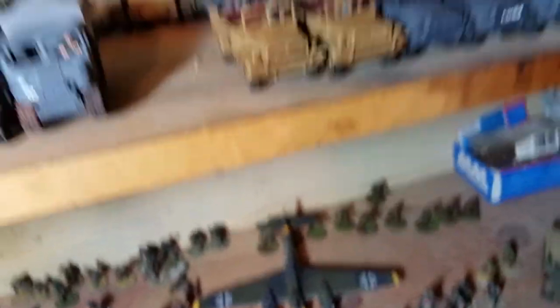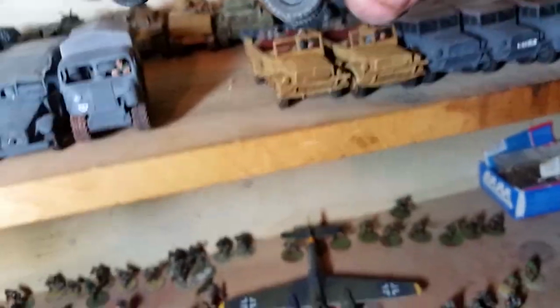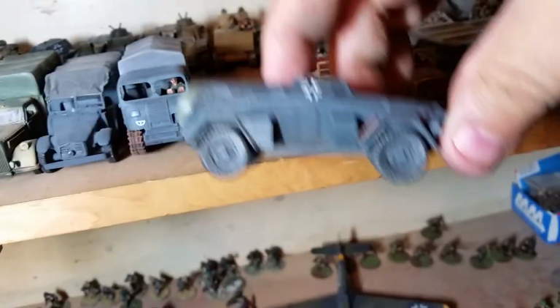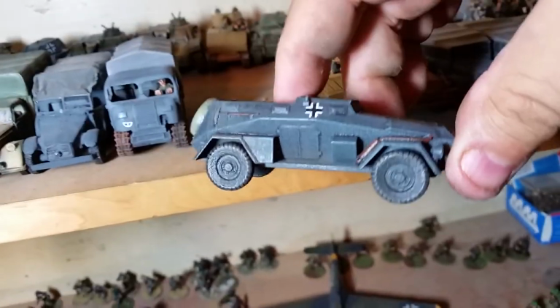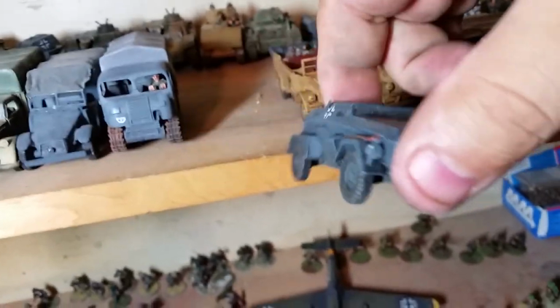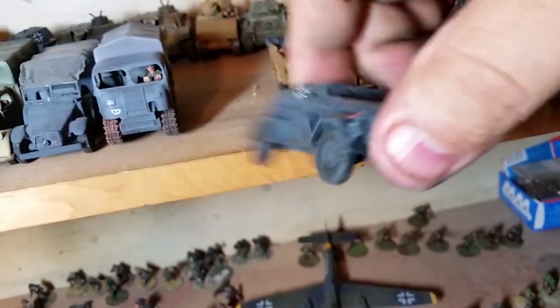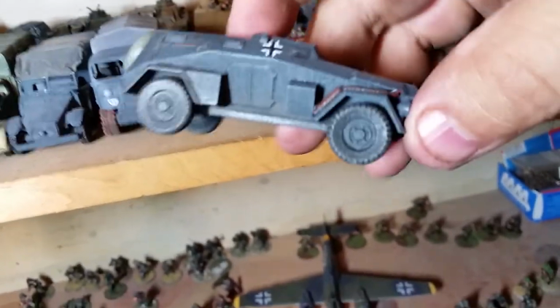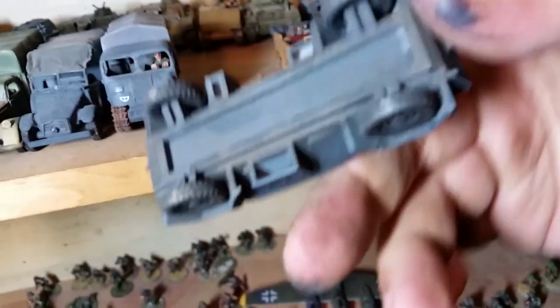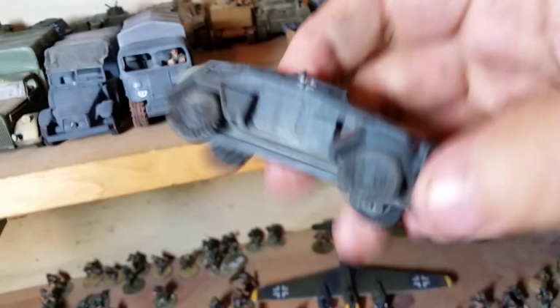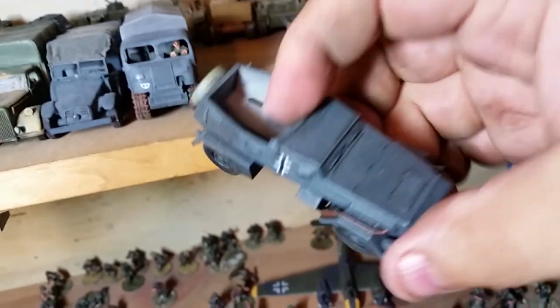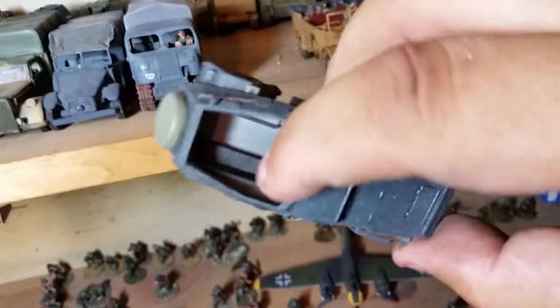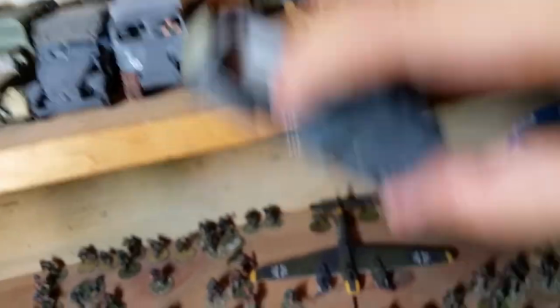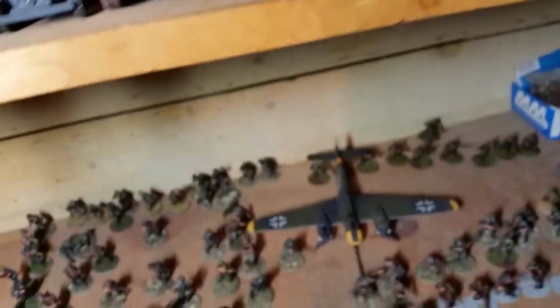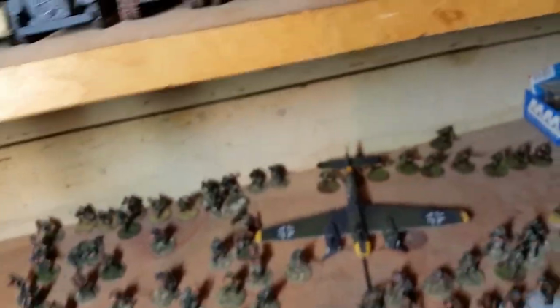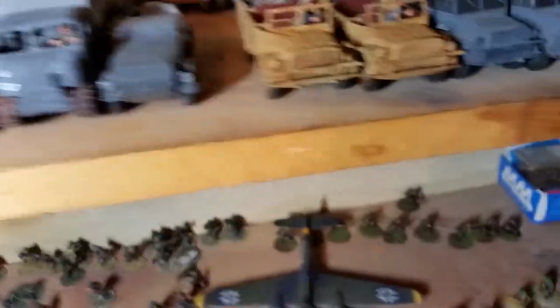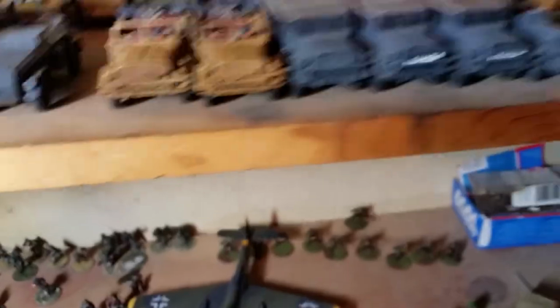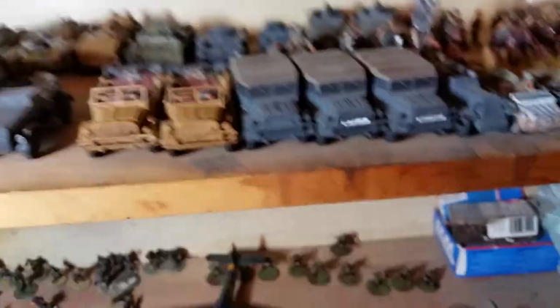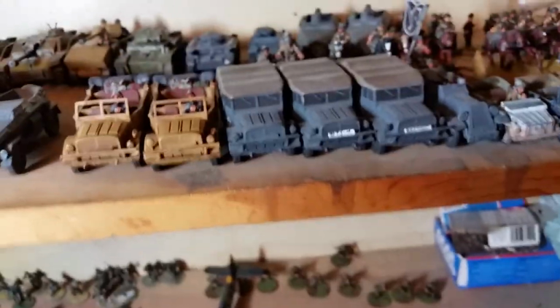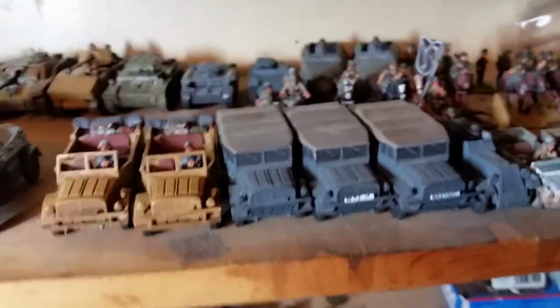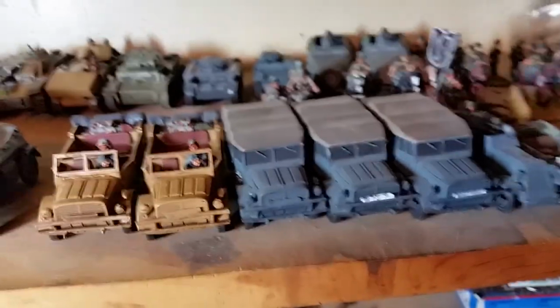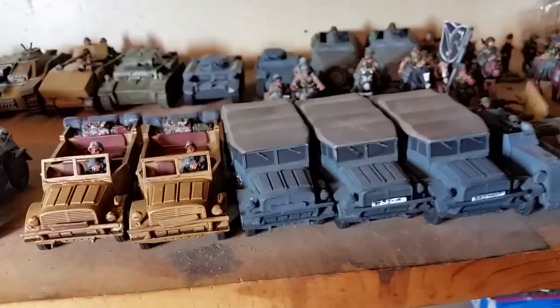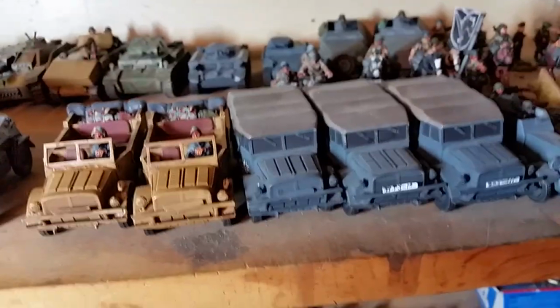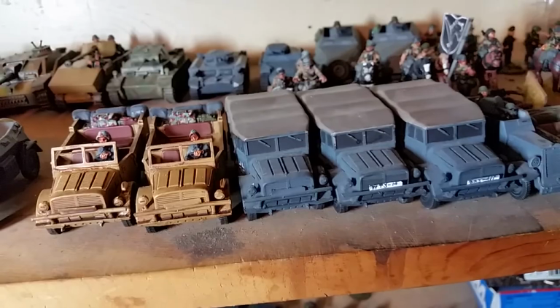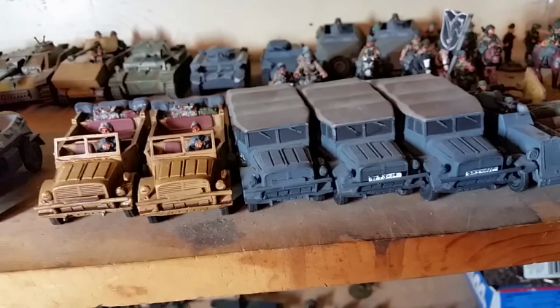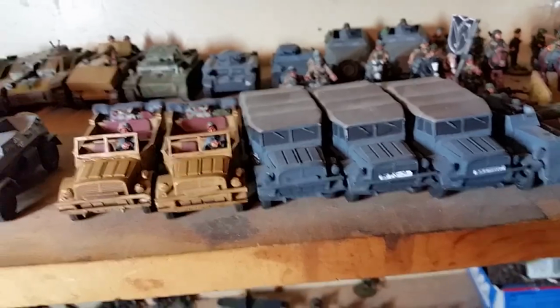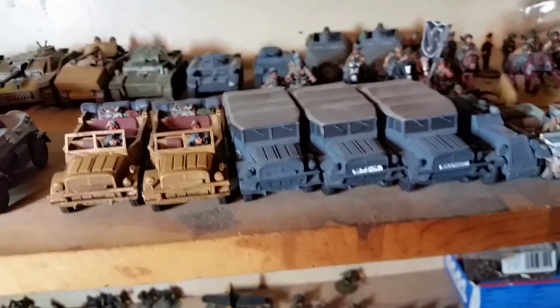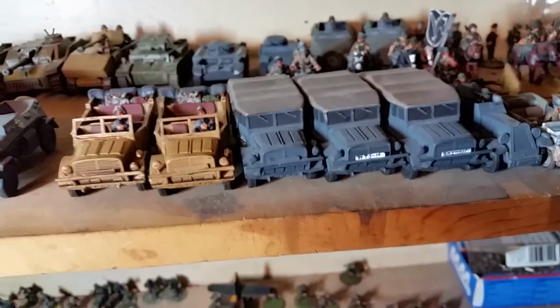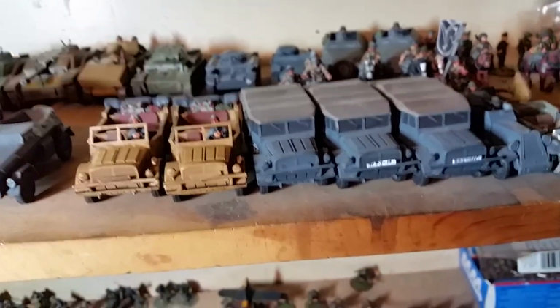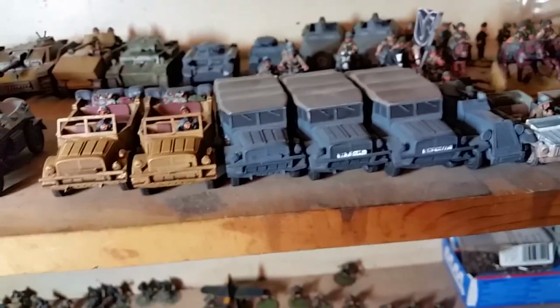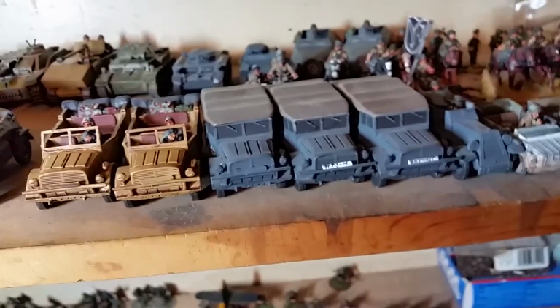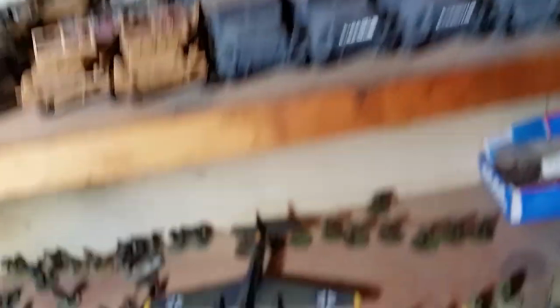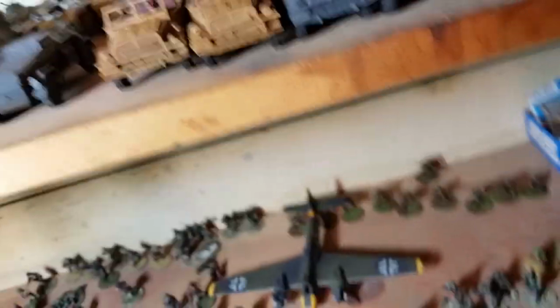Sd.Kfz. 247 from Shapeways. Got five Steyr heavy field cars — I really like them.